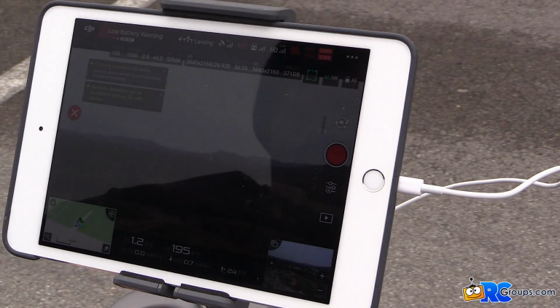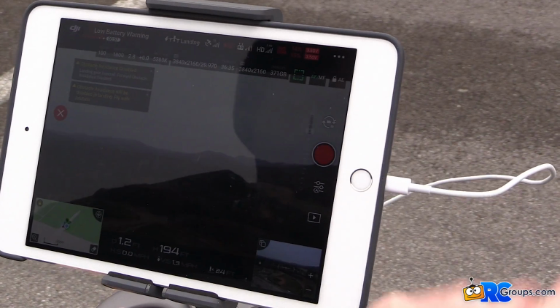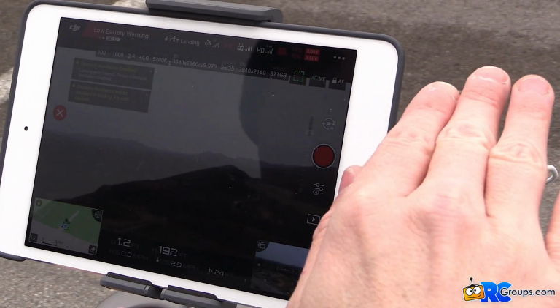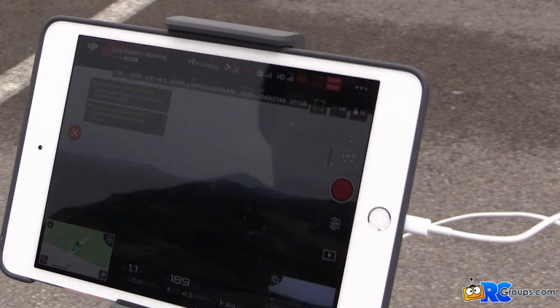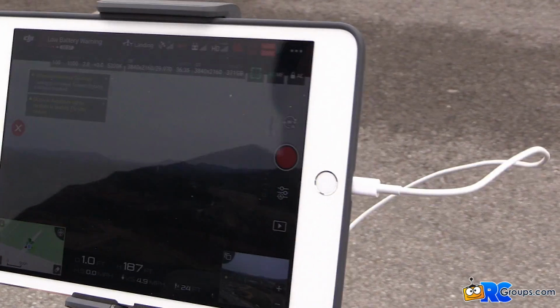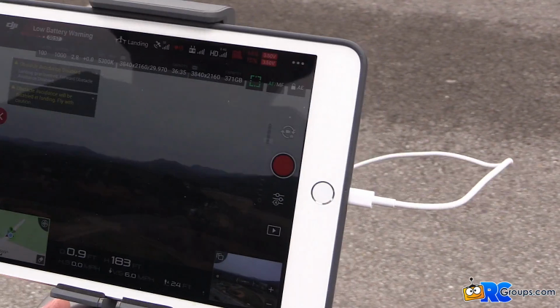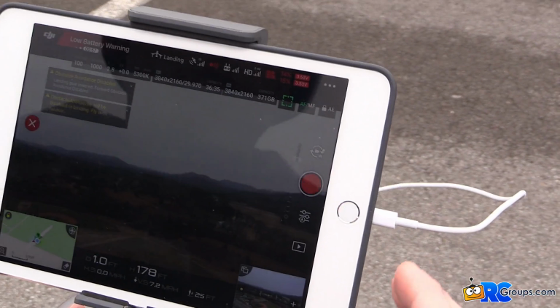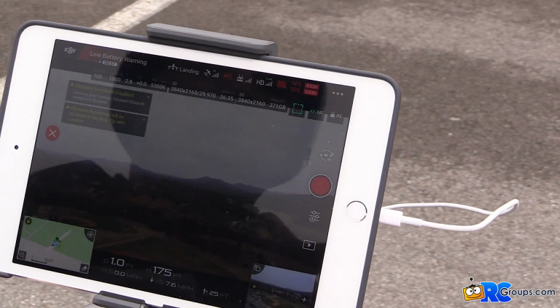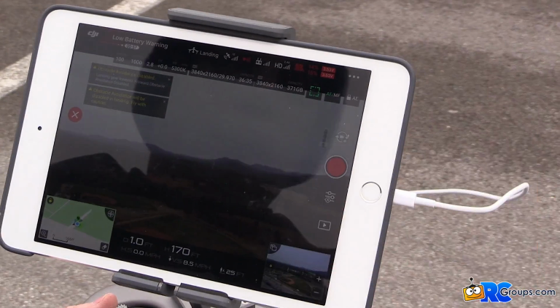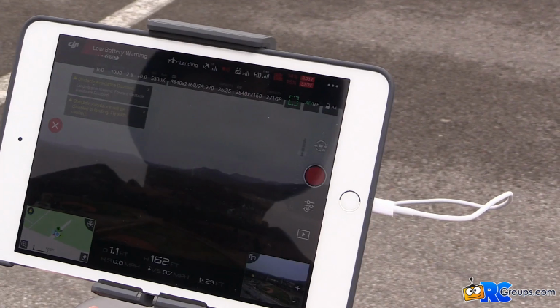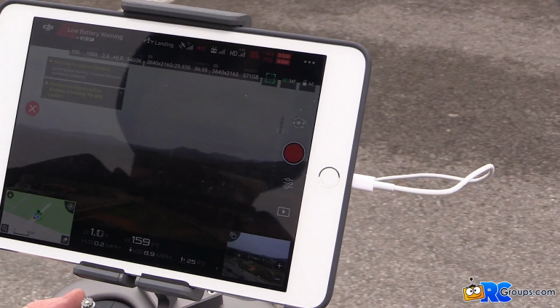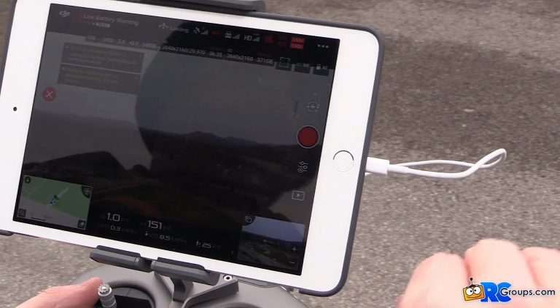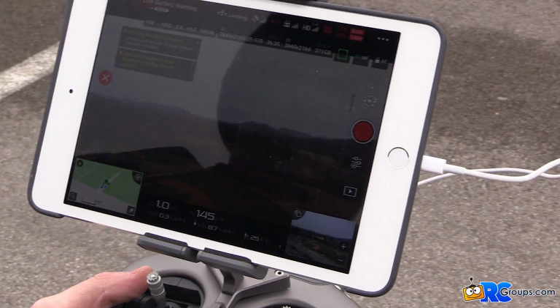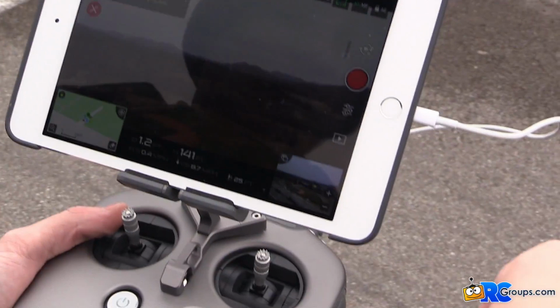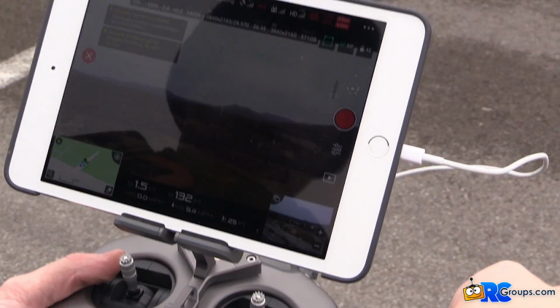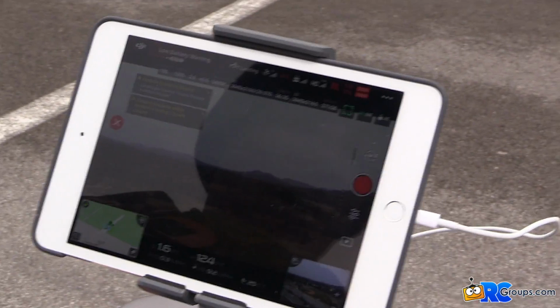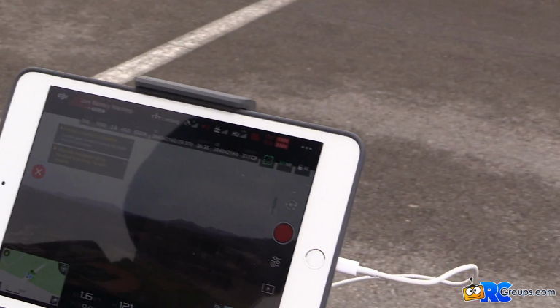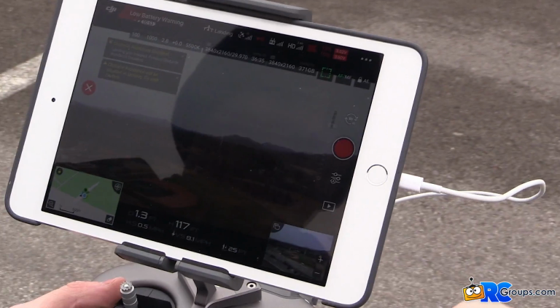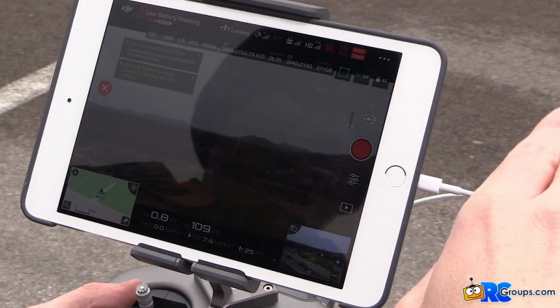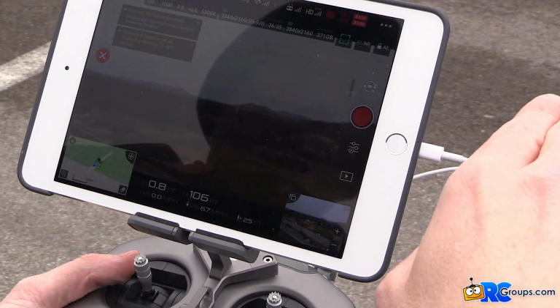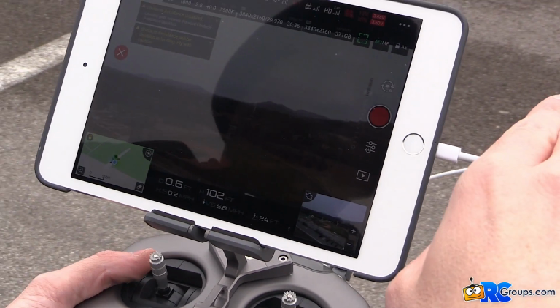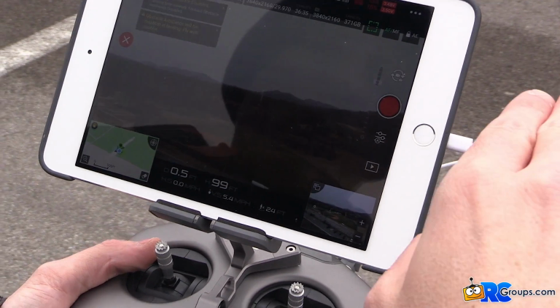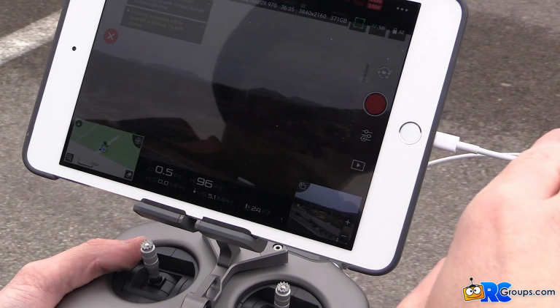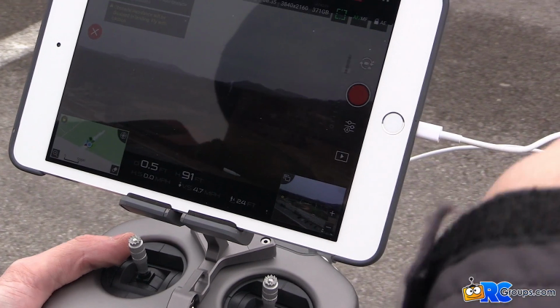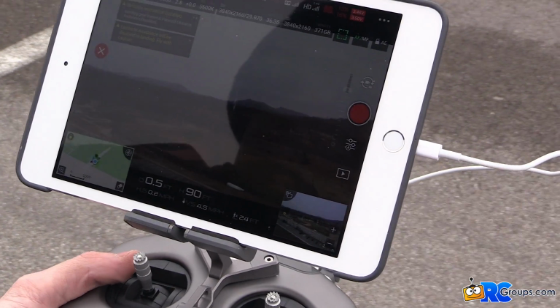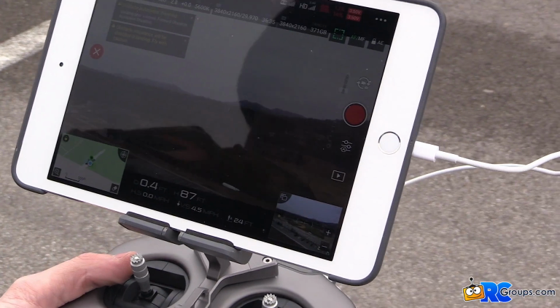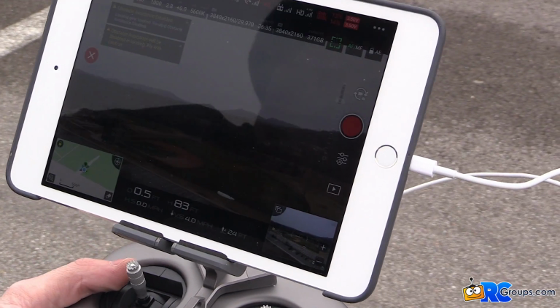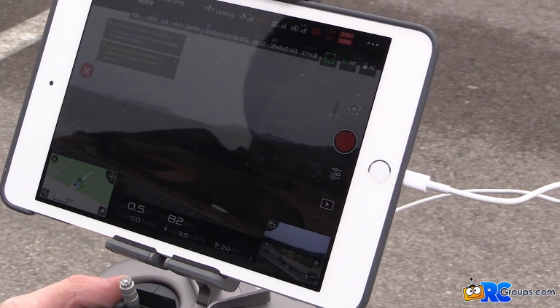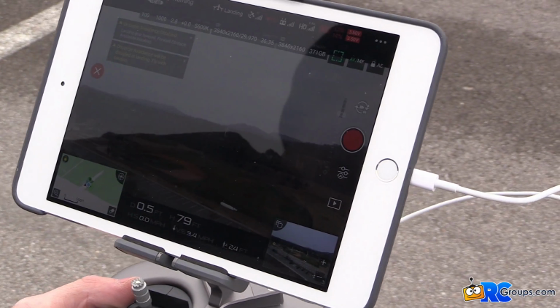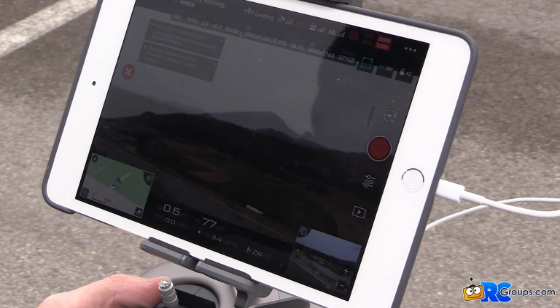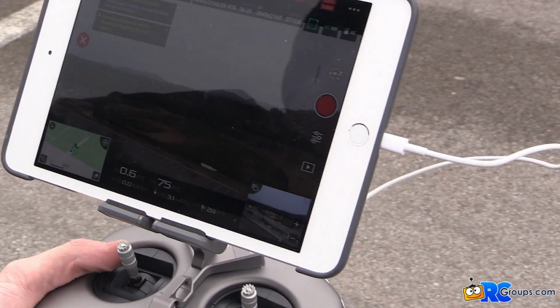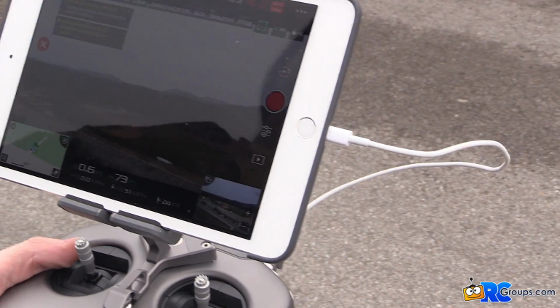What you just saw was me painting the camera down and then it went up automatically. It's got a smart feature where when it's coming in to land, if the camera gimbal is pointed straight down, it'll put it back to level horizontal flight so you don't land the camera lens right on a rock or something. It's a pretty cool feature.